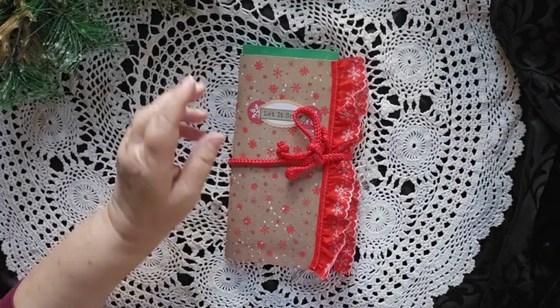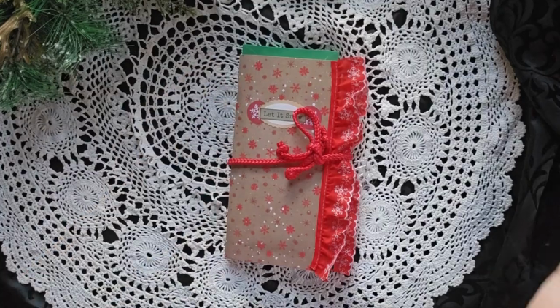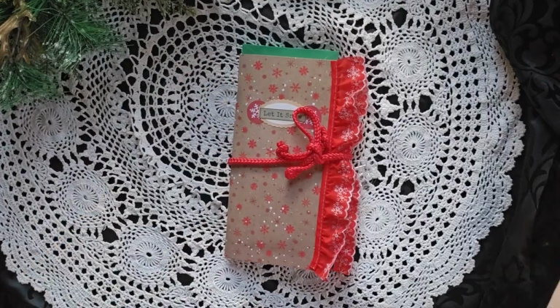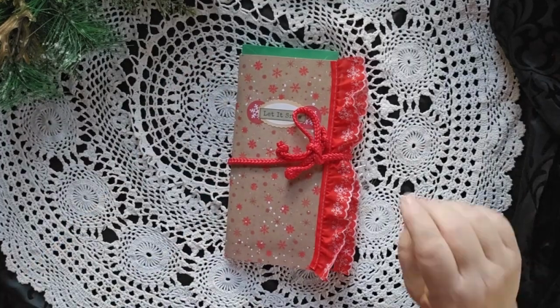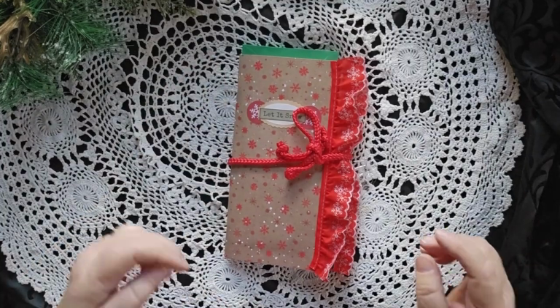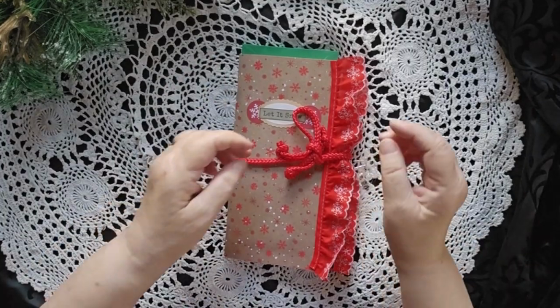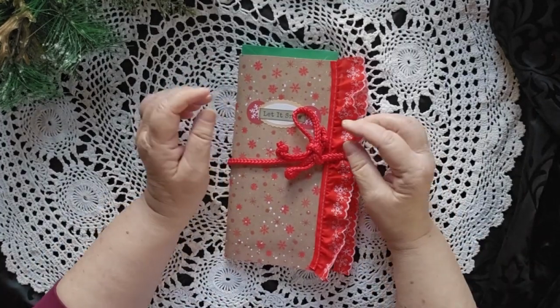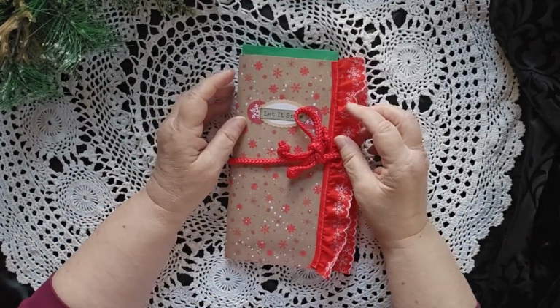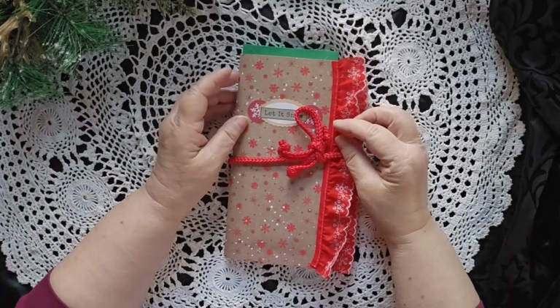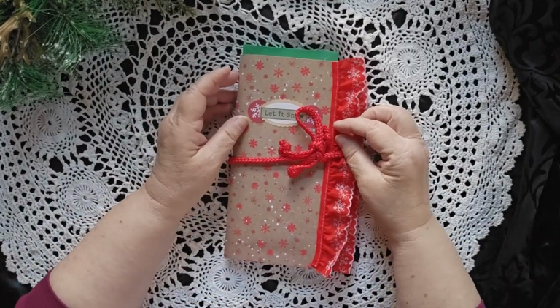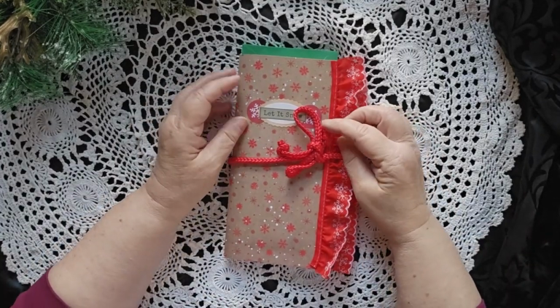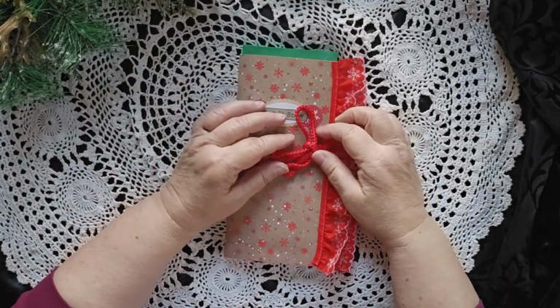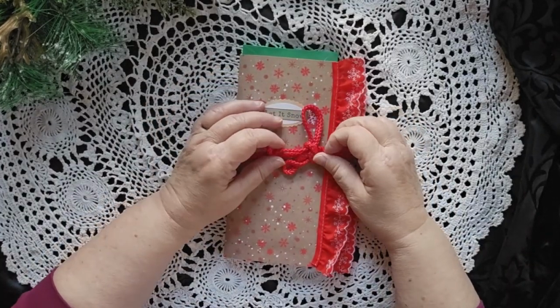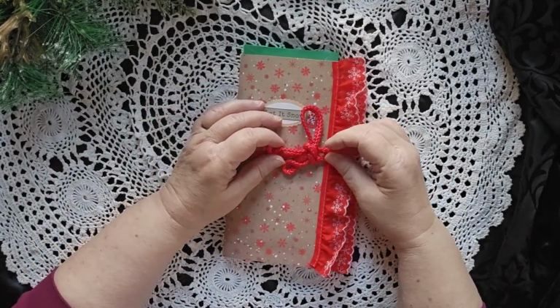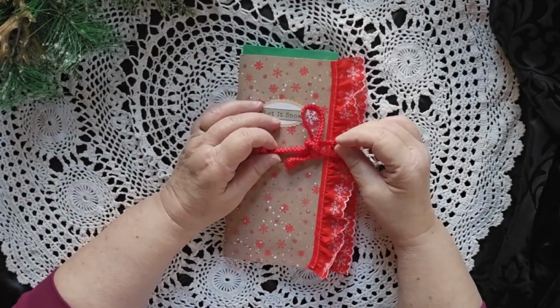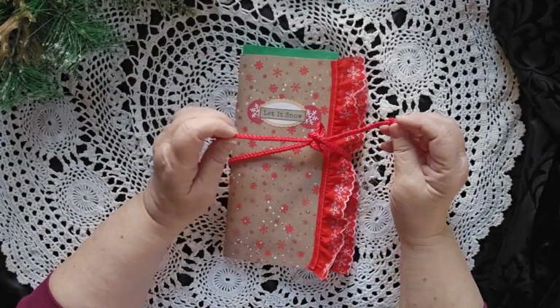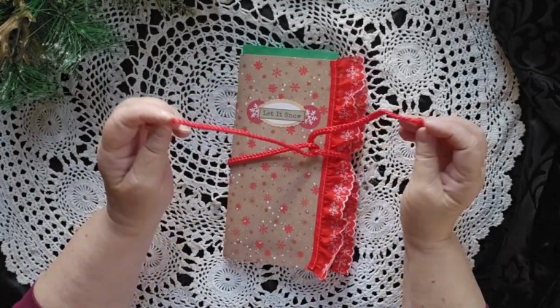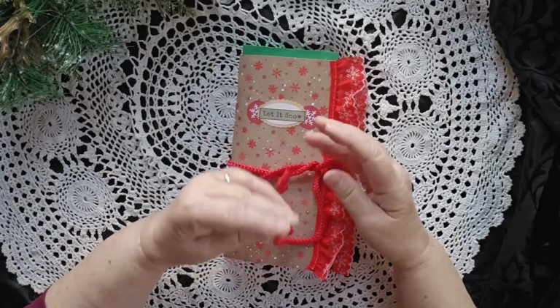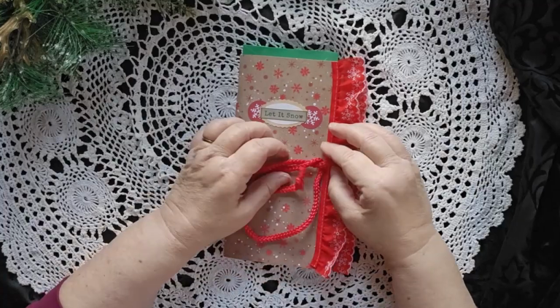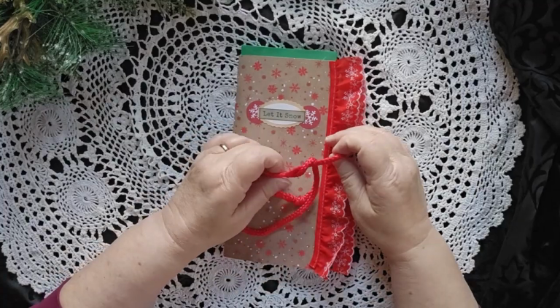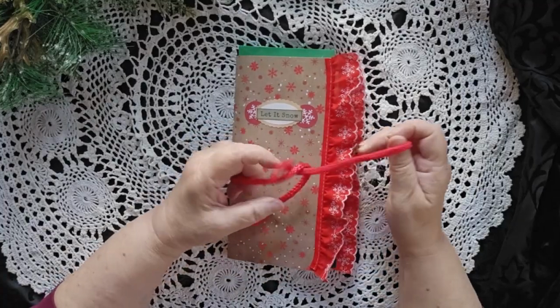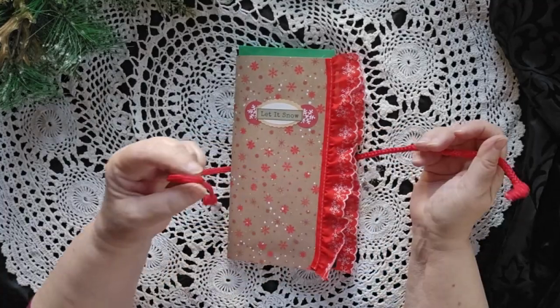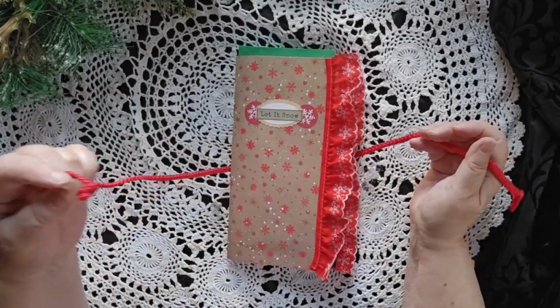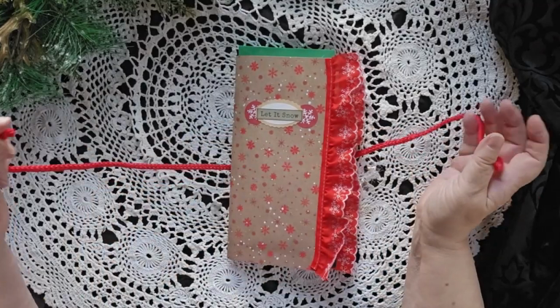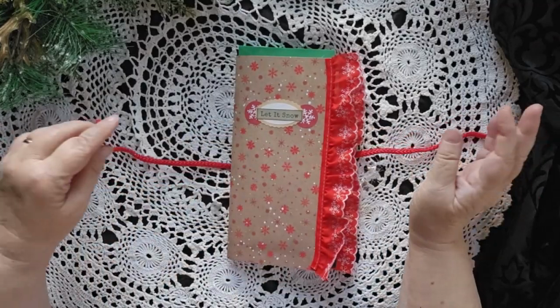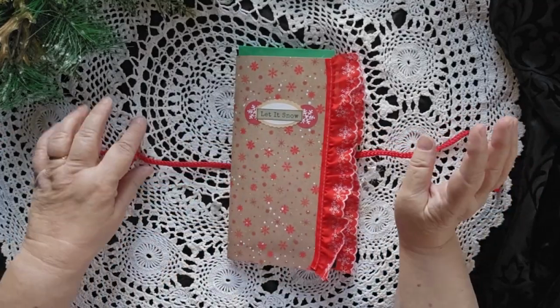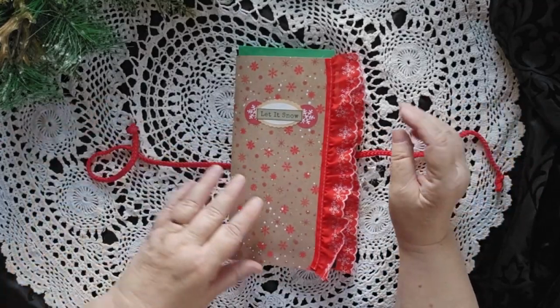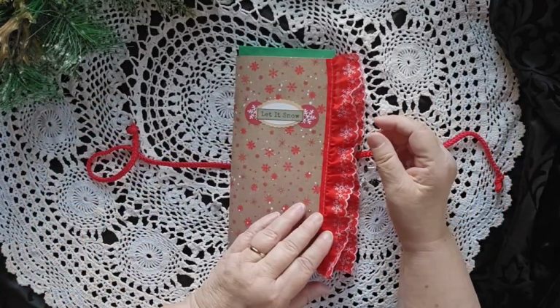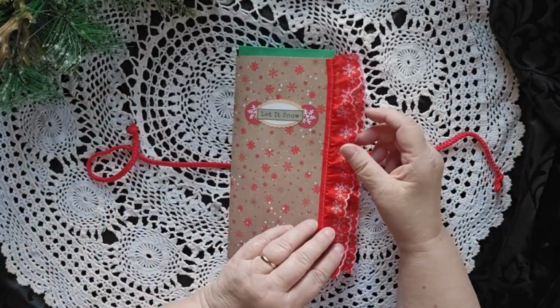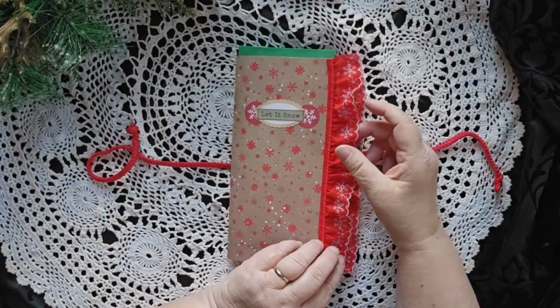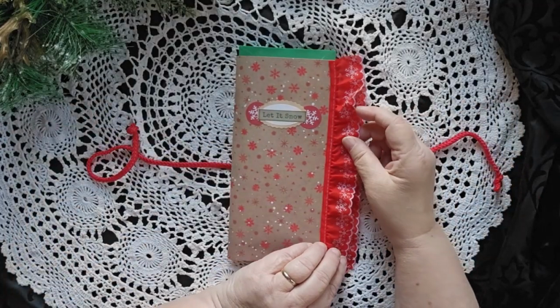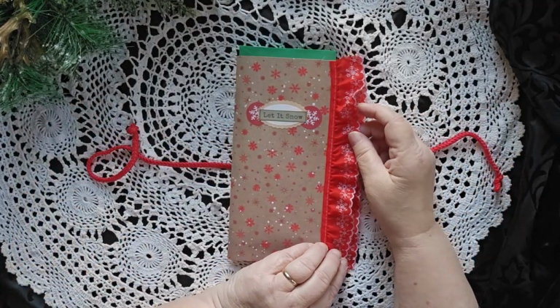Hello, this is Cindy. Welcome to my channel, and I have a different journal for you today. At my crafting retreat, I made four journals — I completed four of them, so there is quite a bit here.